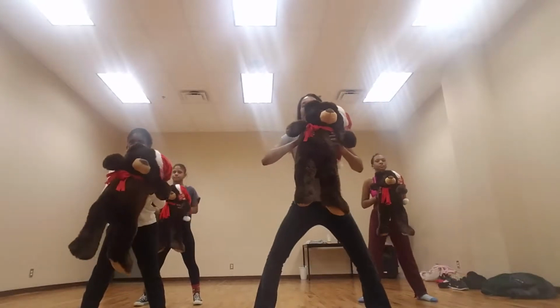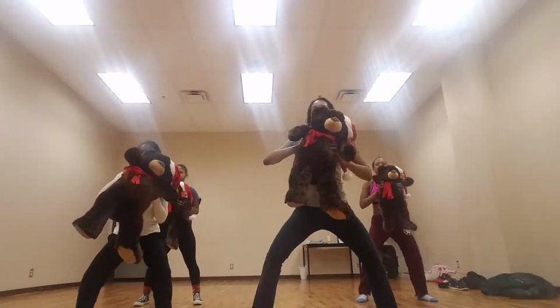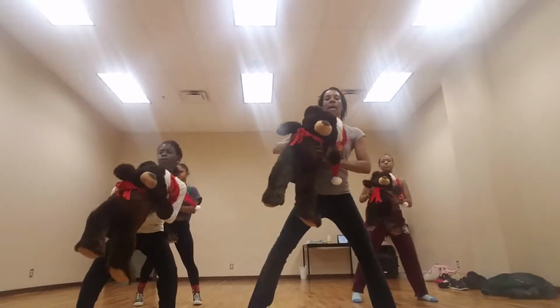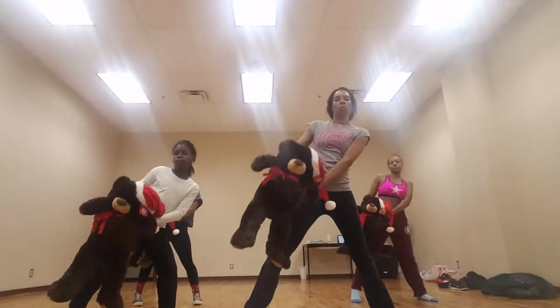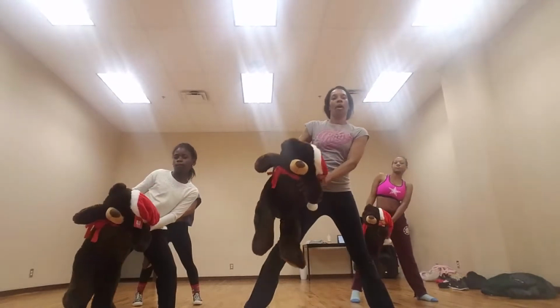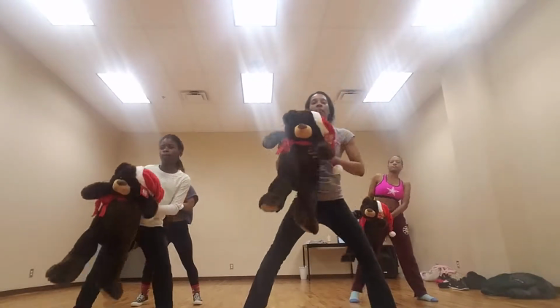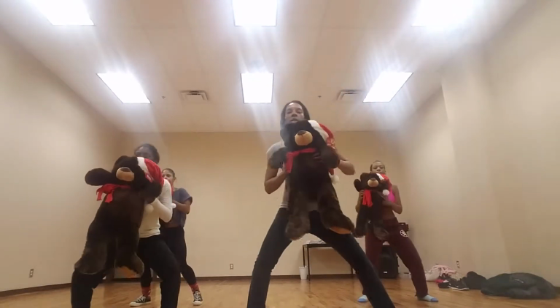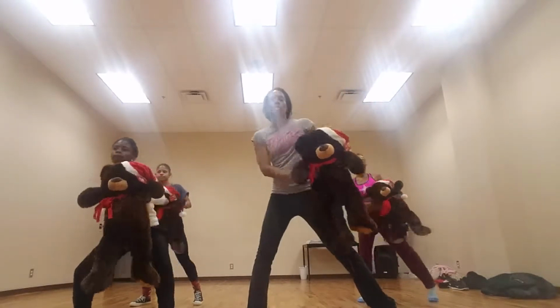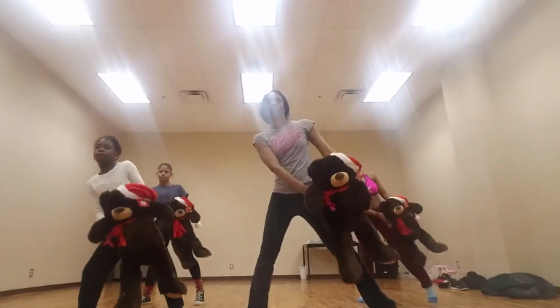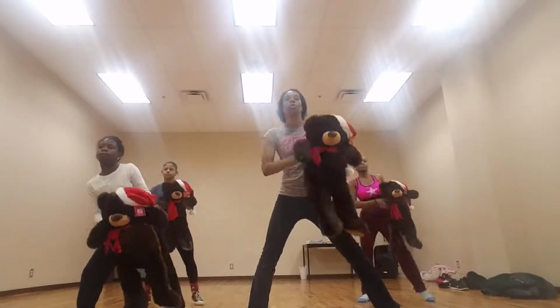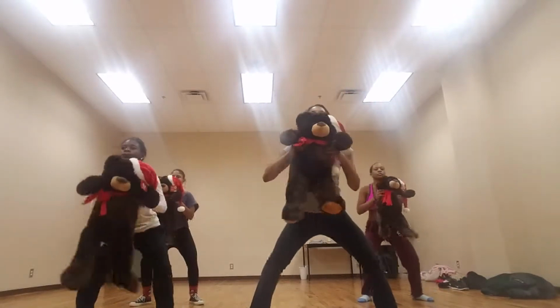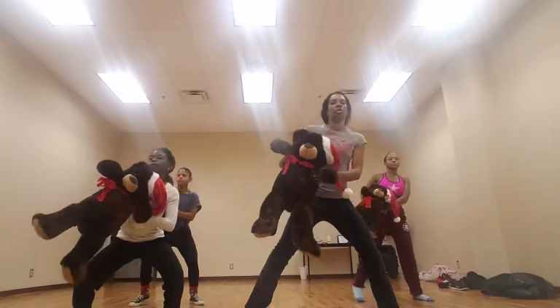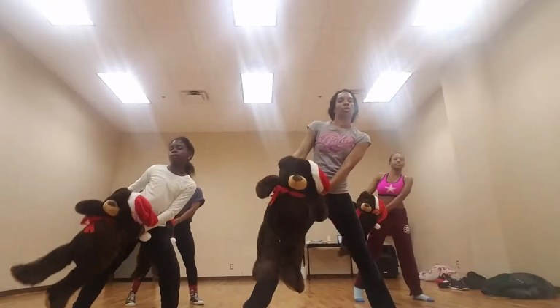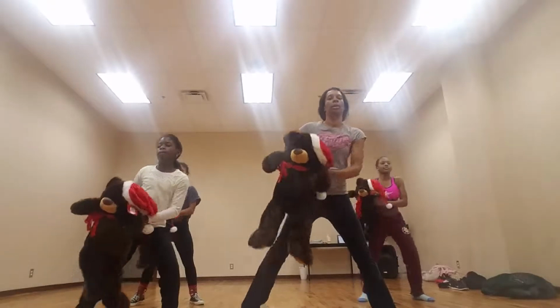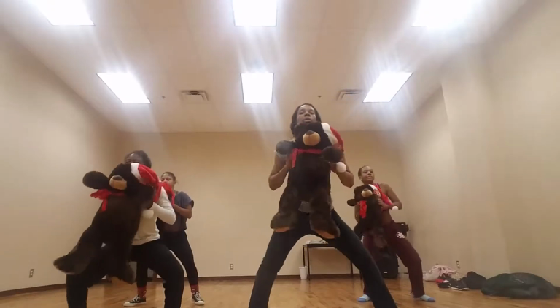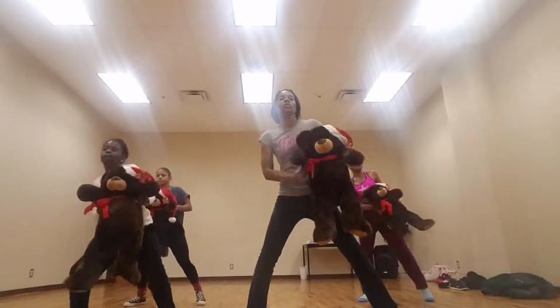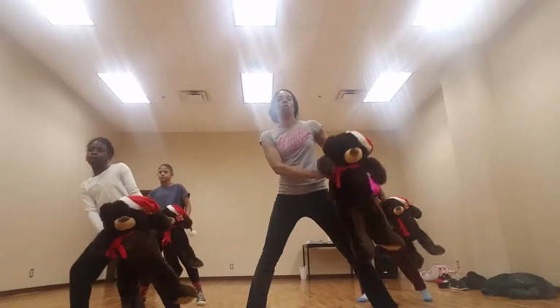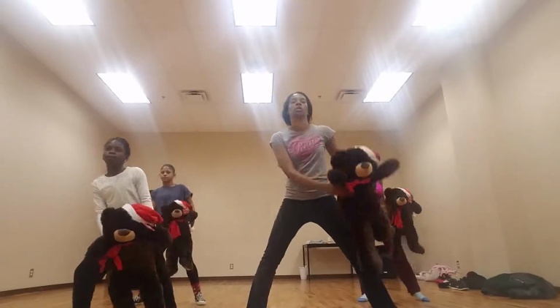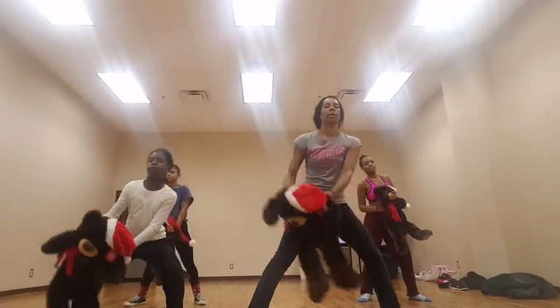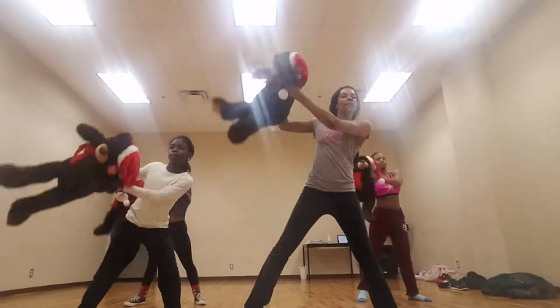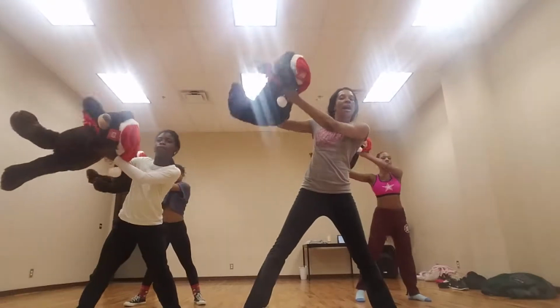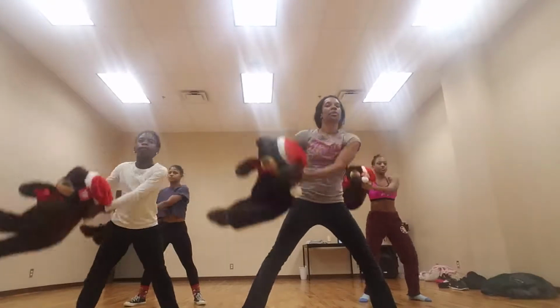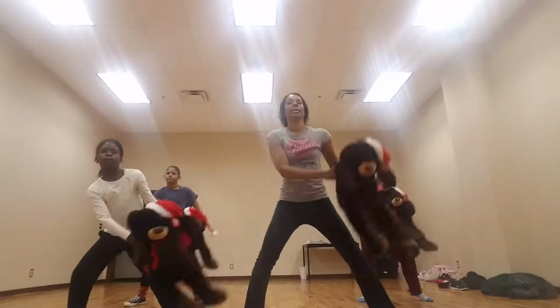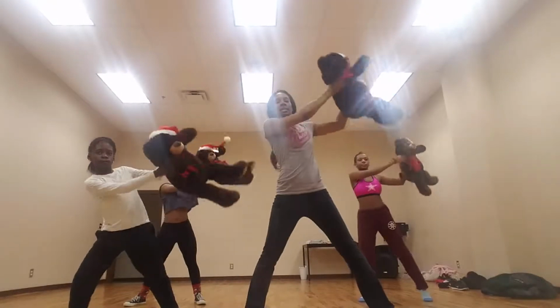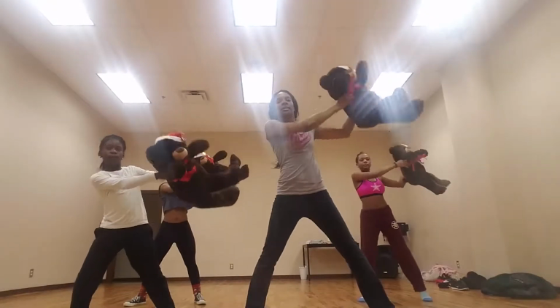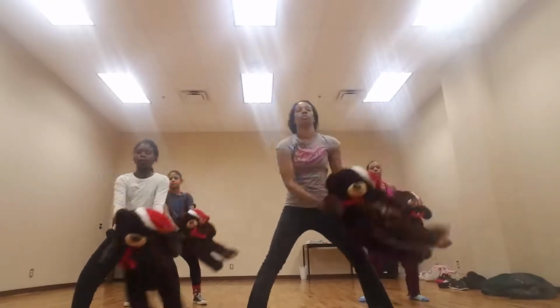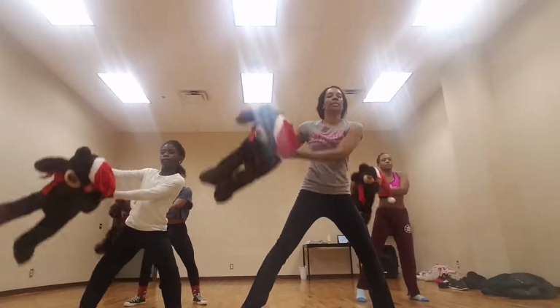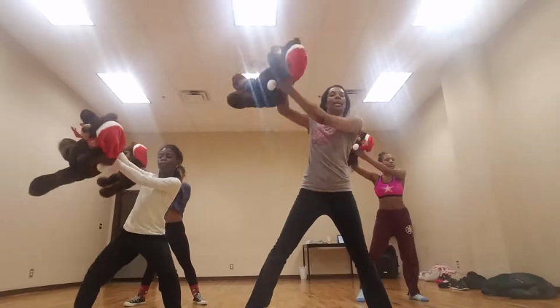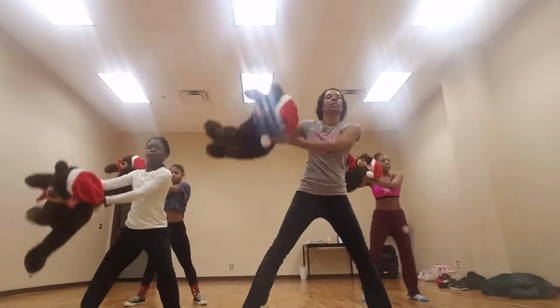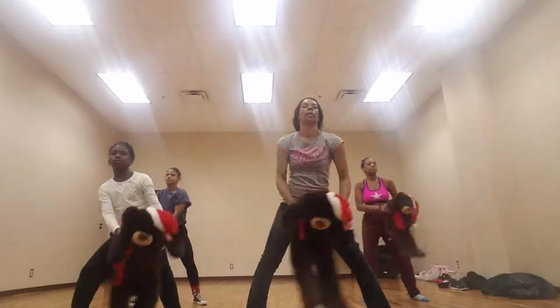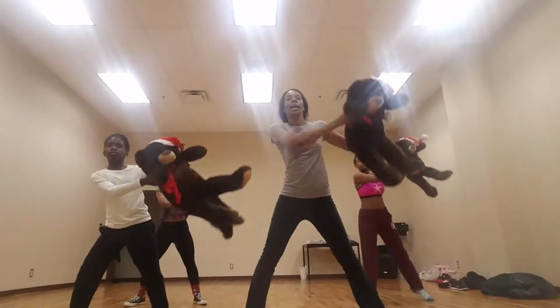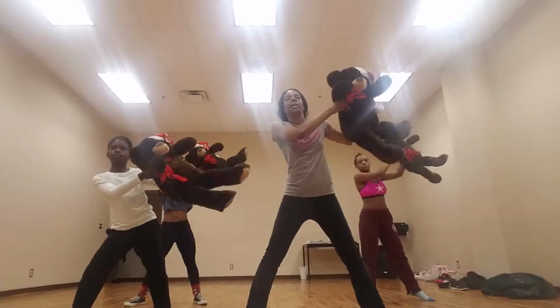Push your bear to the right: one, push, two, push, three, push, four, swing, five, swing, six, swing, seven, swing, eight.